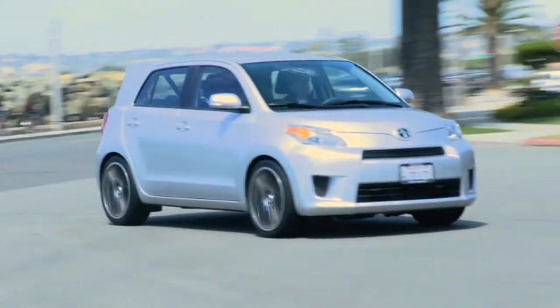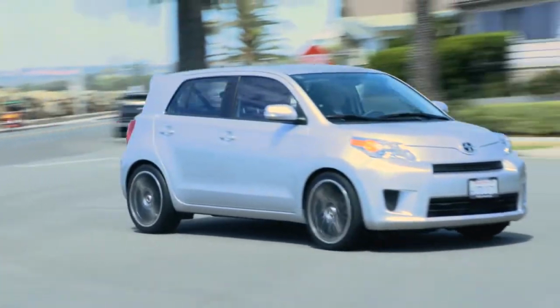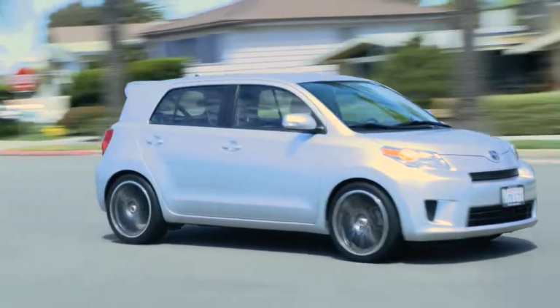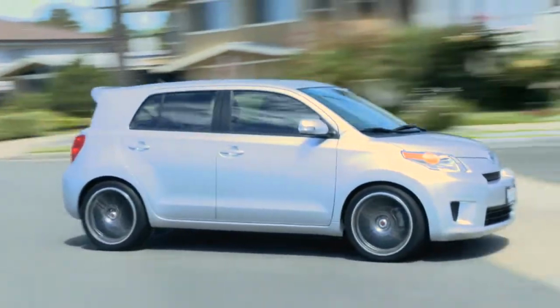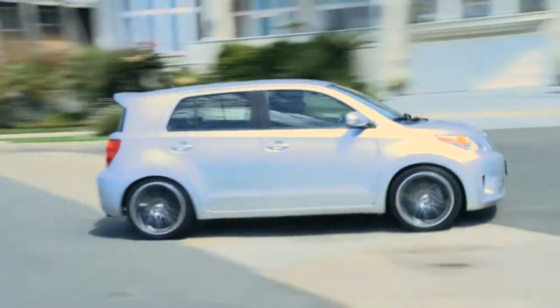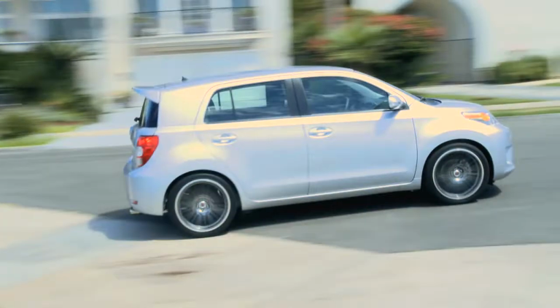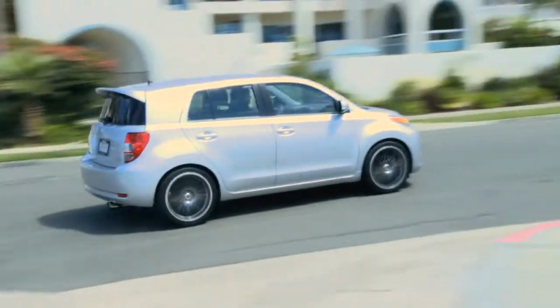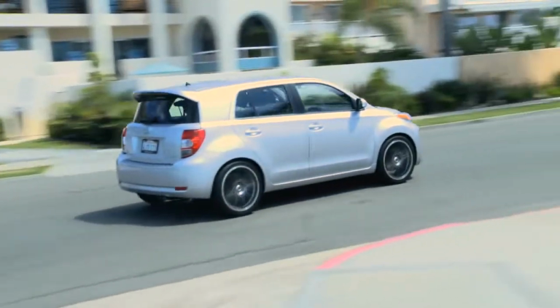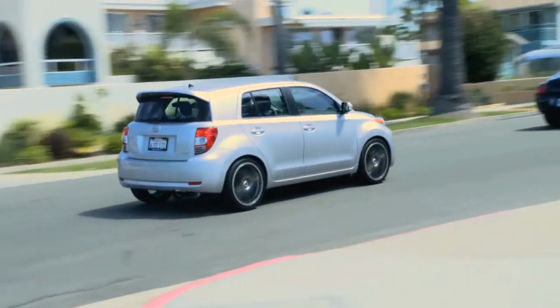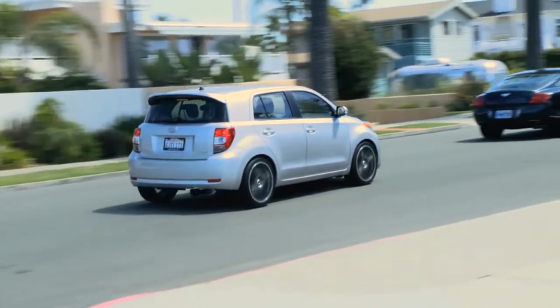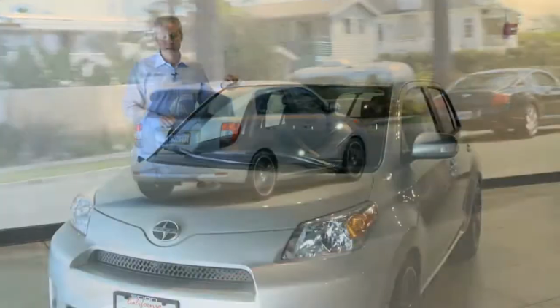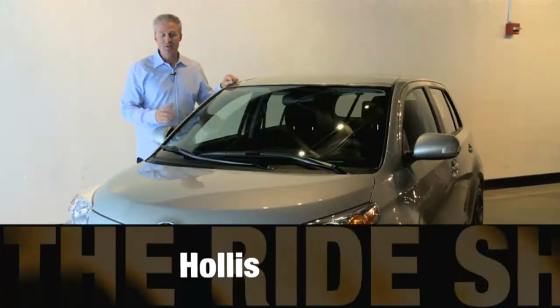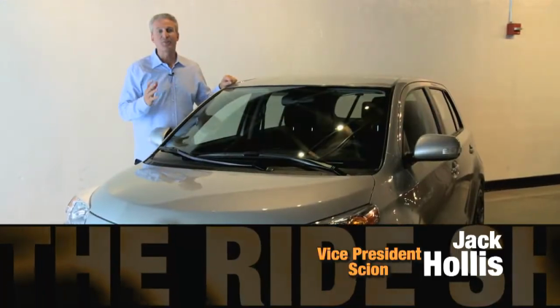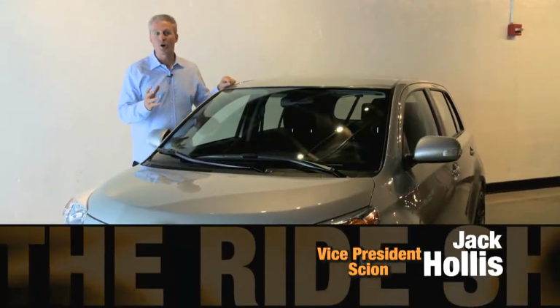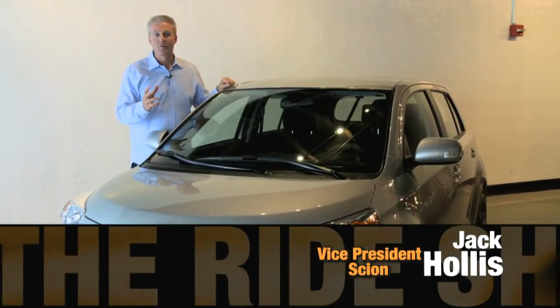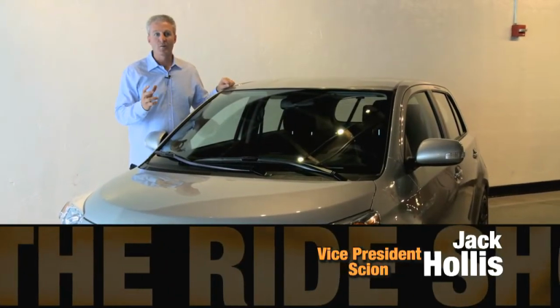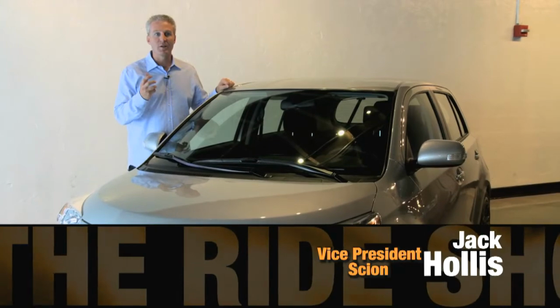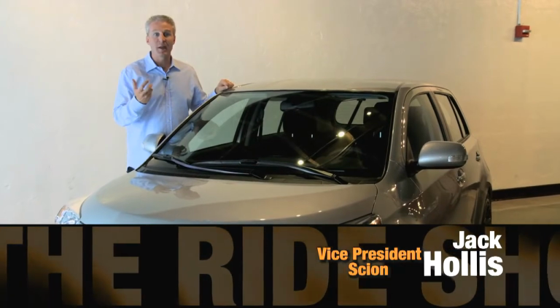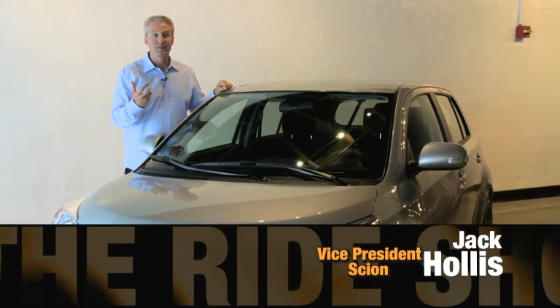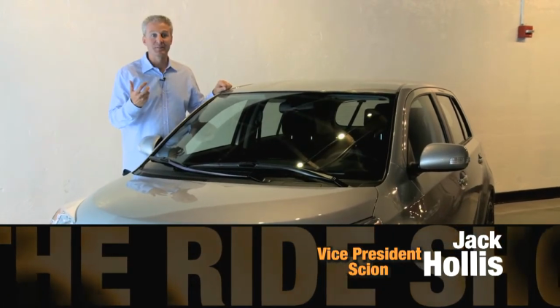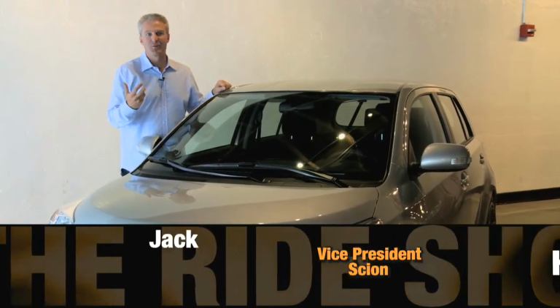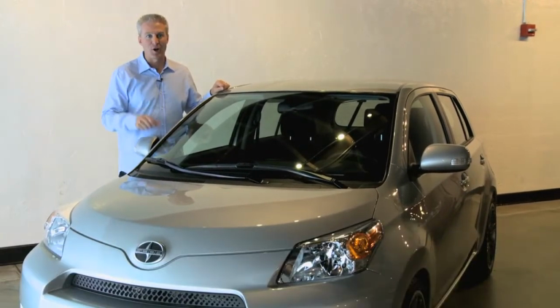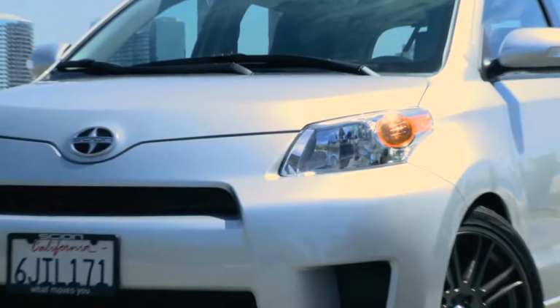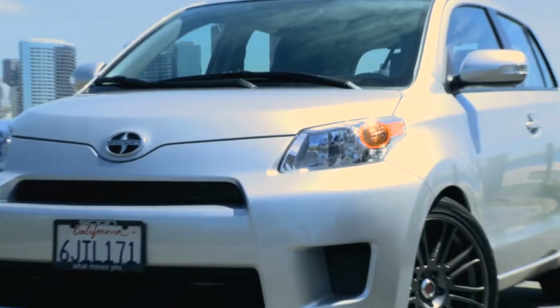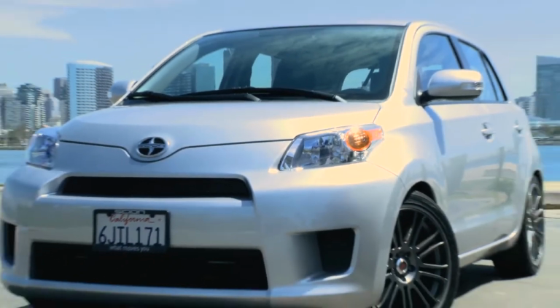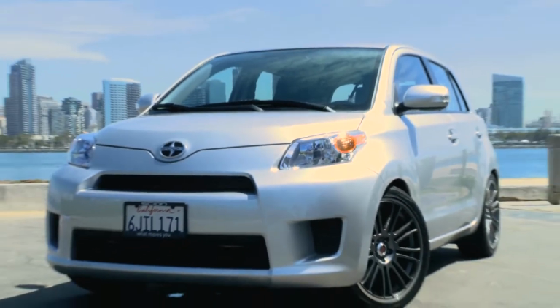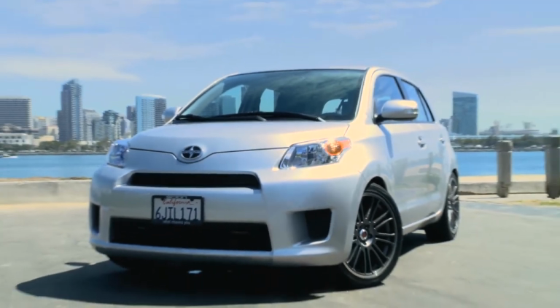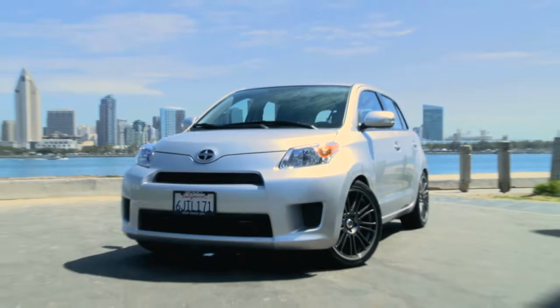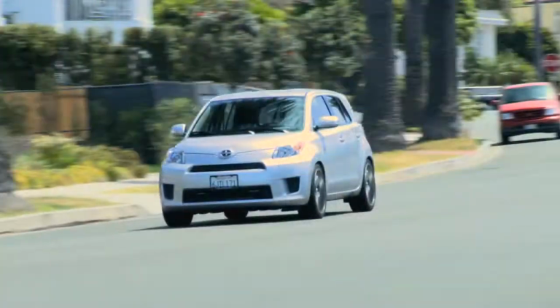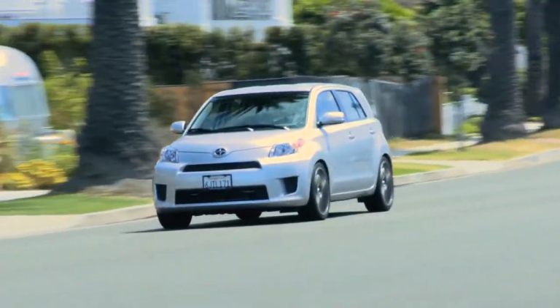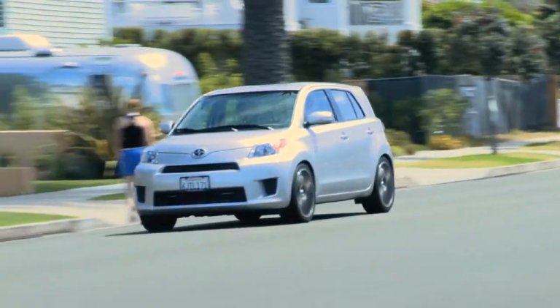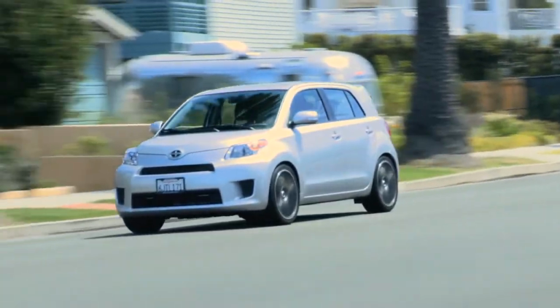Jack Hollis chatted with us about this particular vehicle. The XD came out about three years ago and it's just a fun car for a young person kind of looking for their first car. It has what I call a little bit of a bulldog look — it kind of stands strong and beefy.